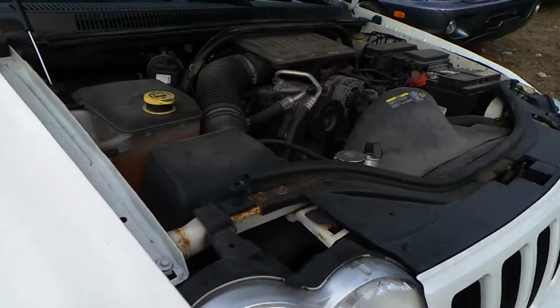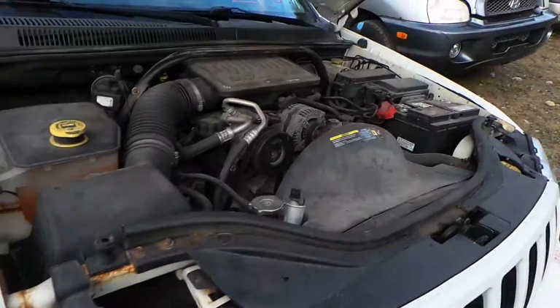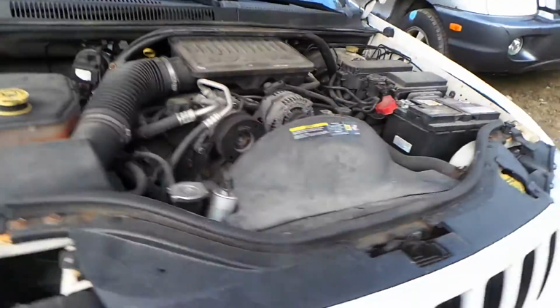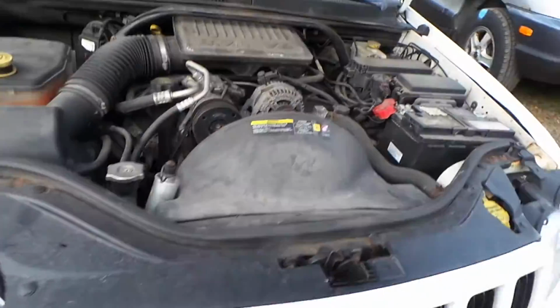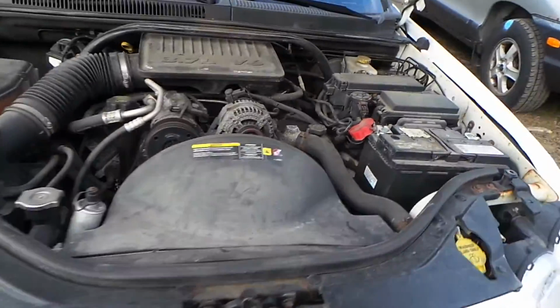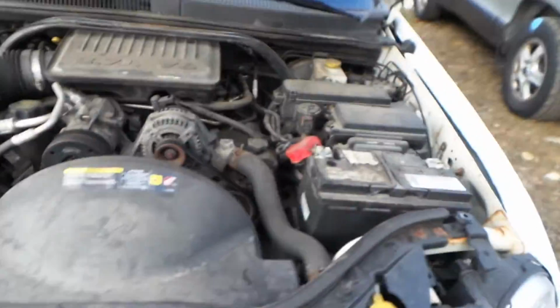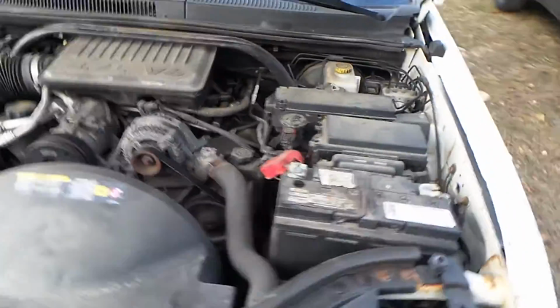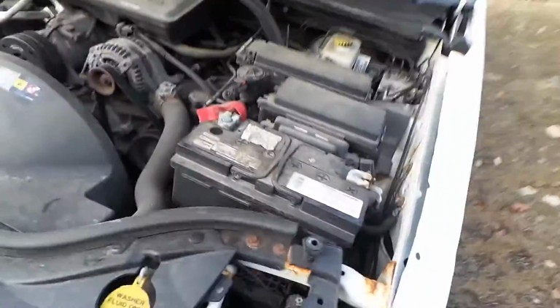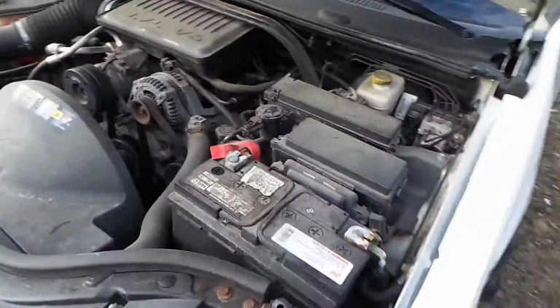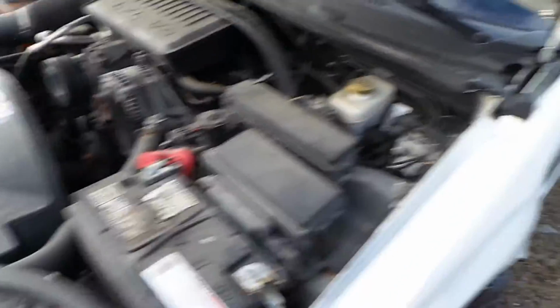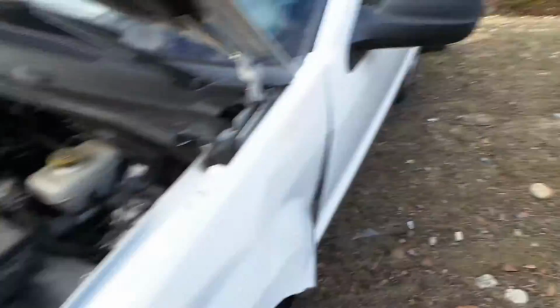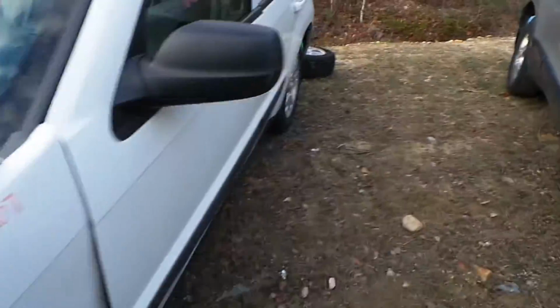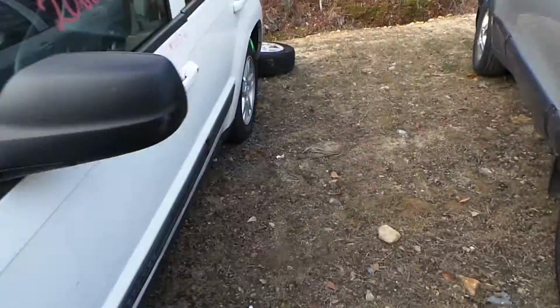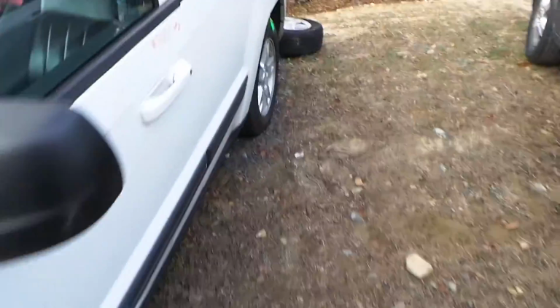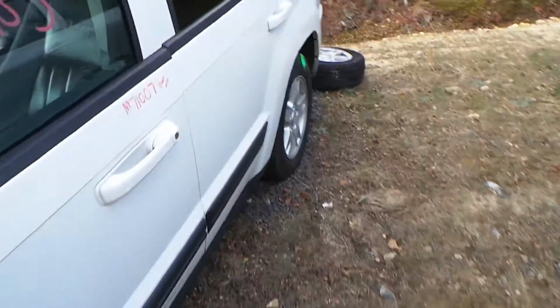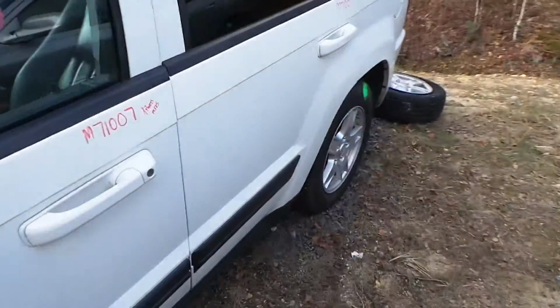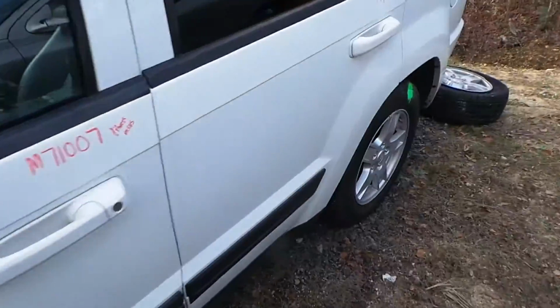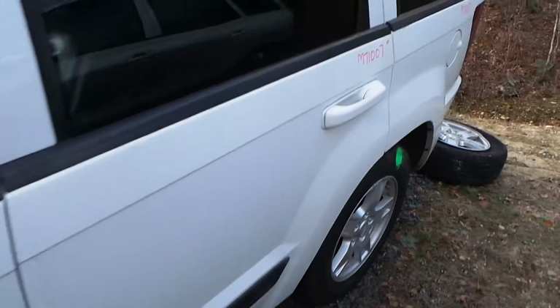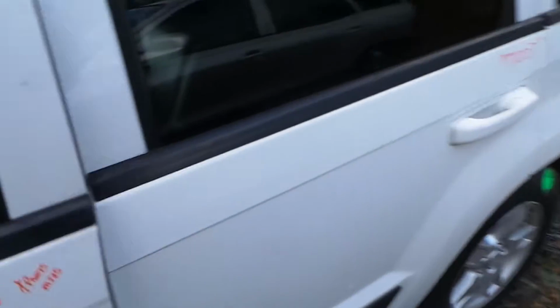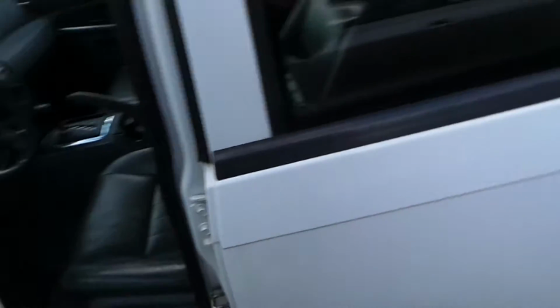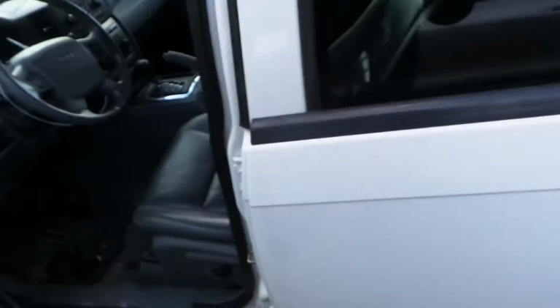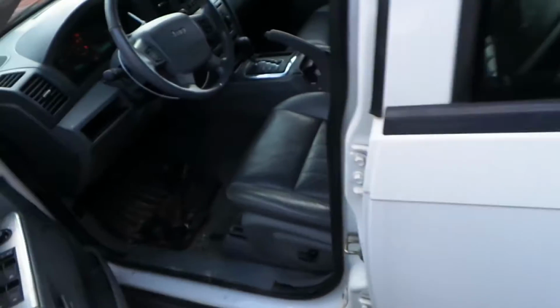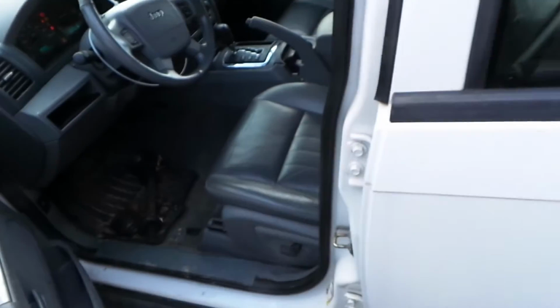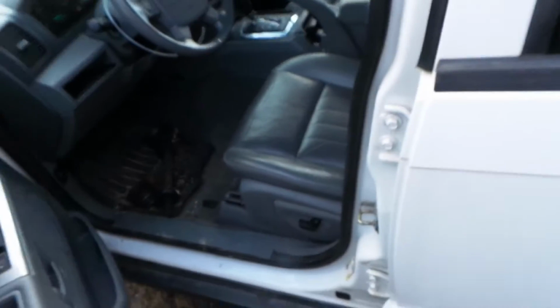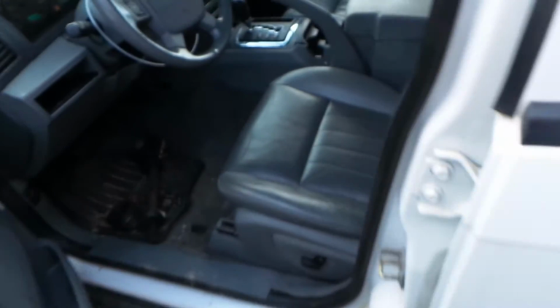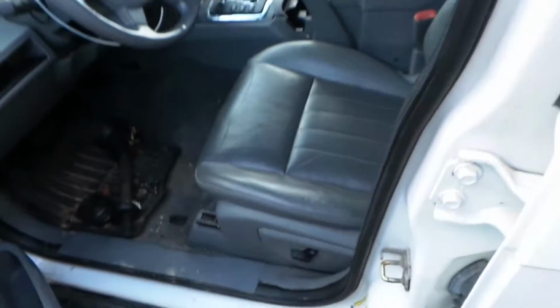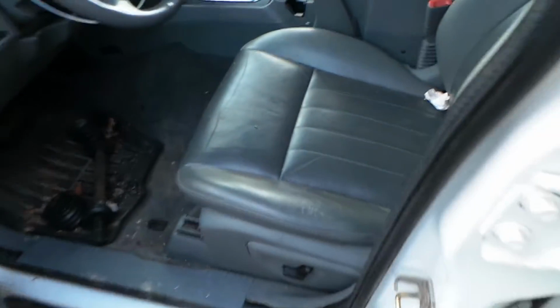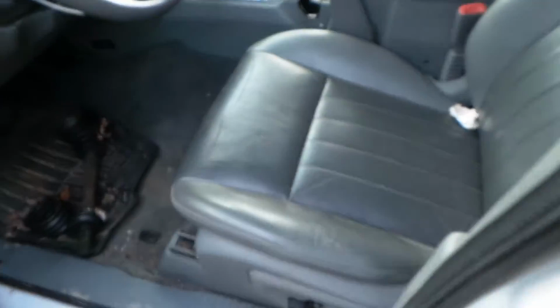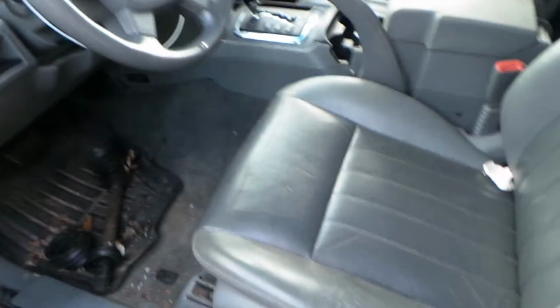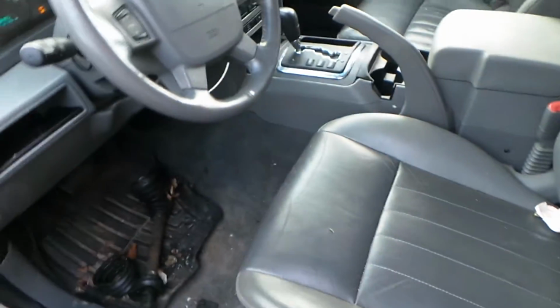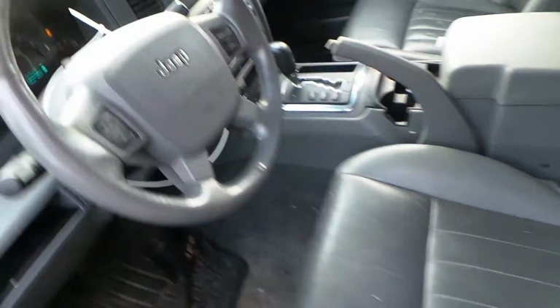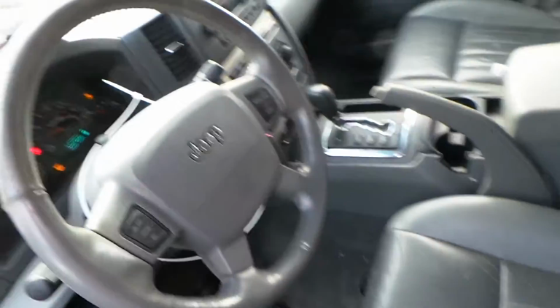This 3.7 liter engine runs great. It has a low mileage for the year at 112,000 miles. This is an automatic, and it's got a grey leather interior with power seats.